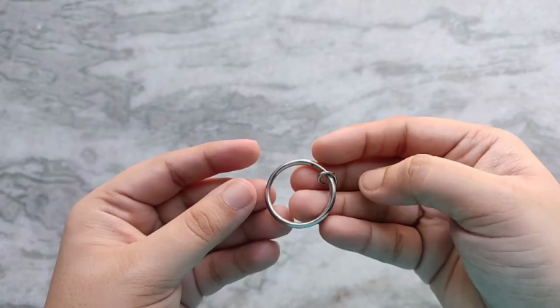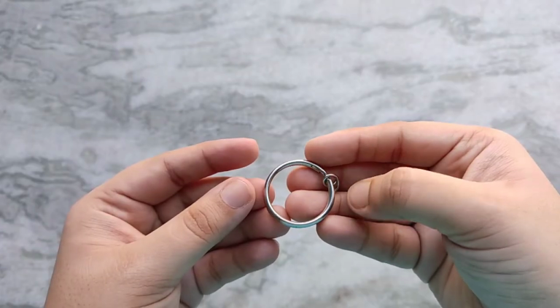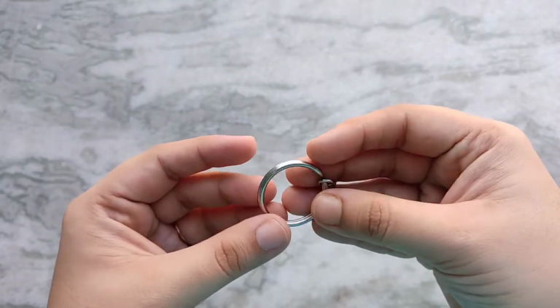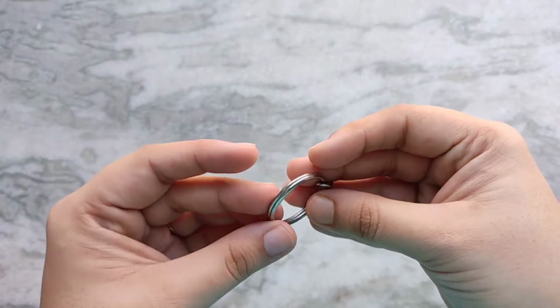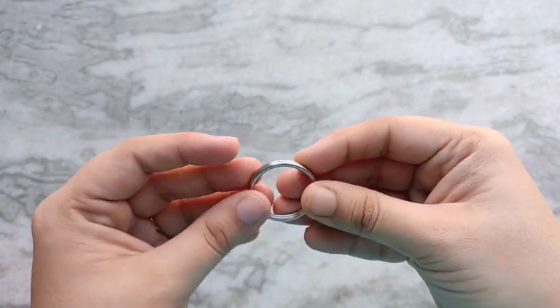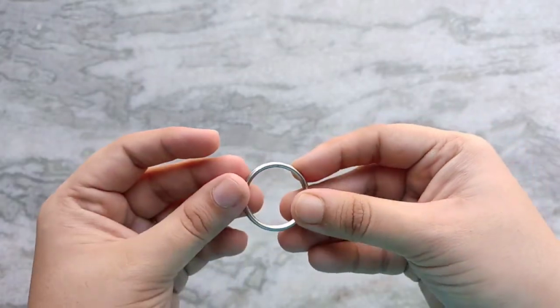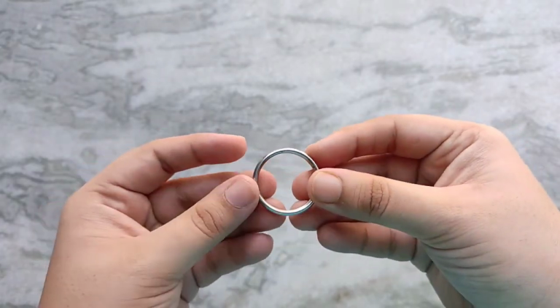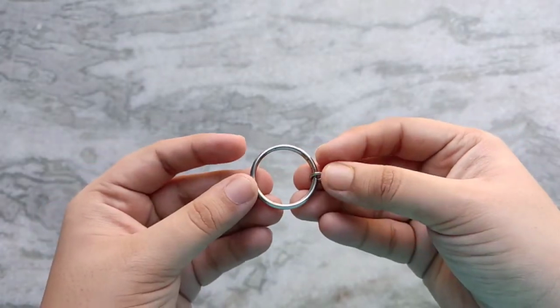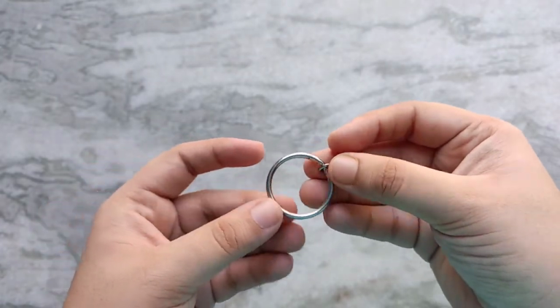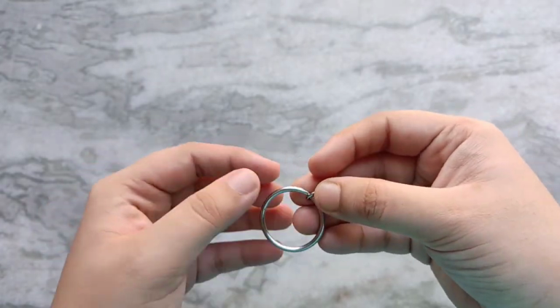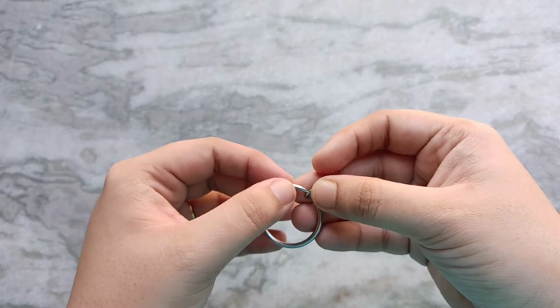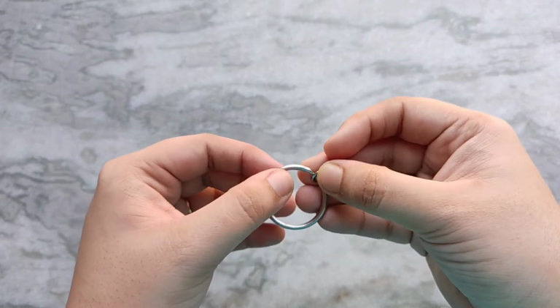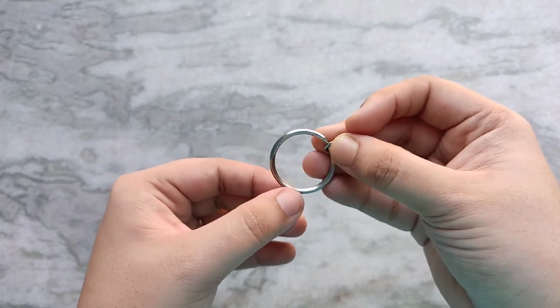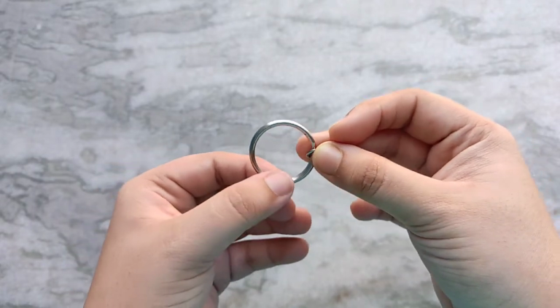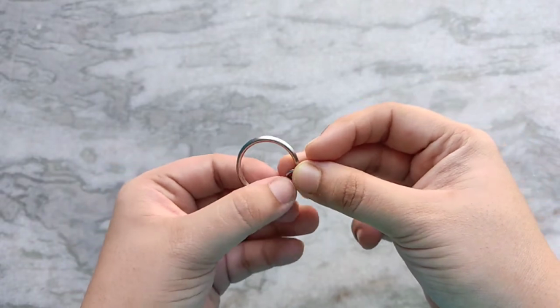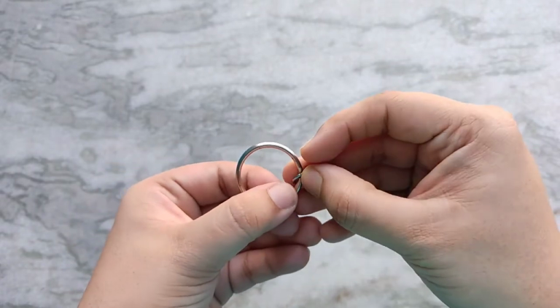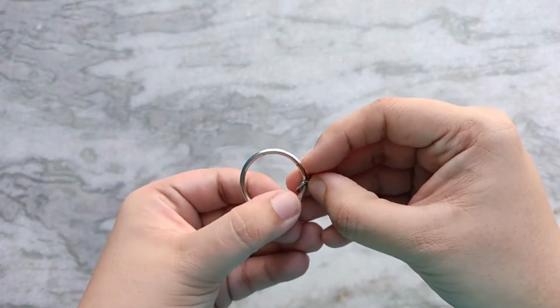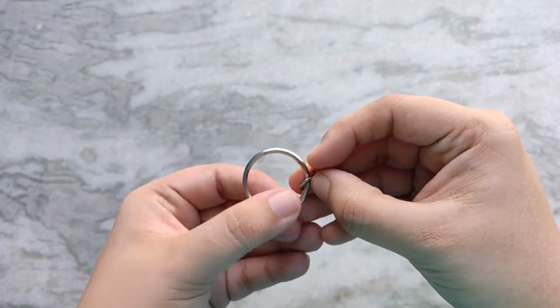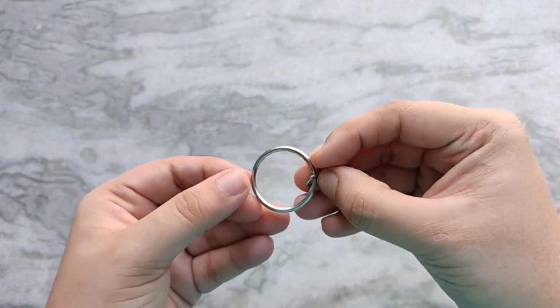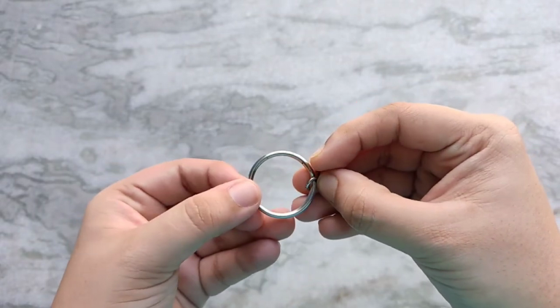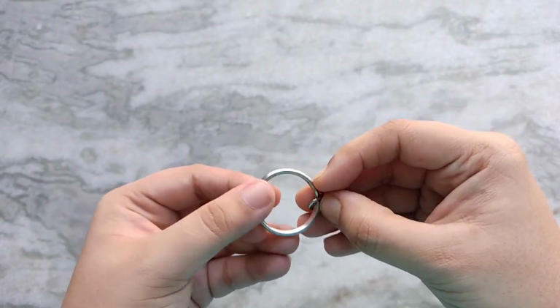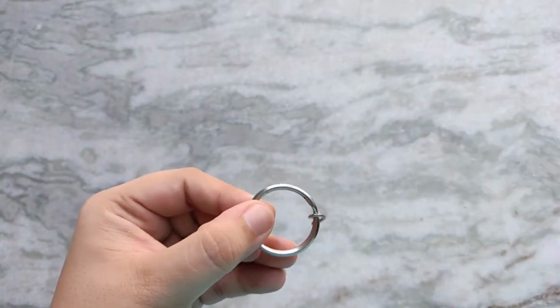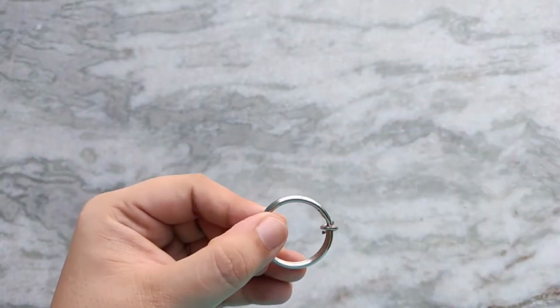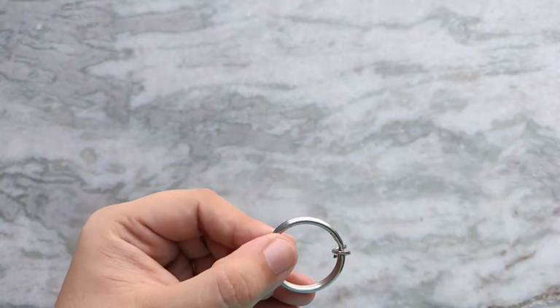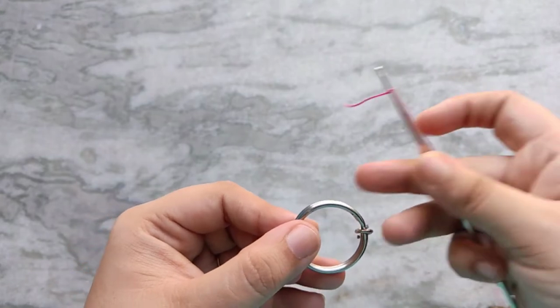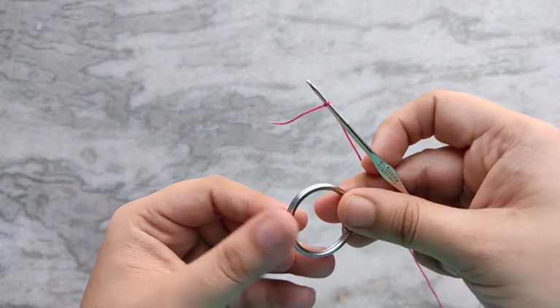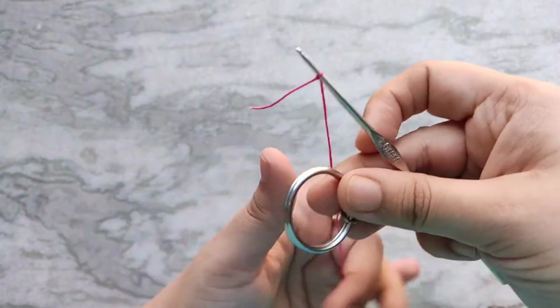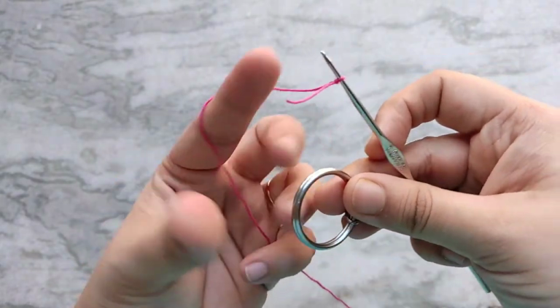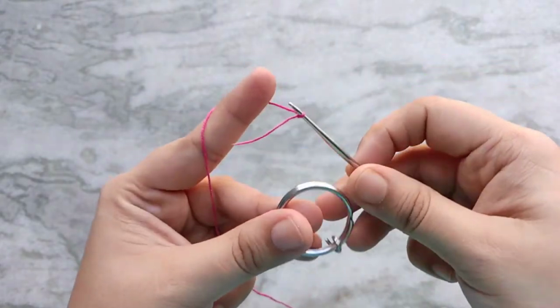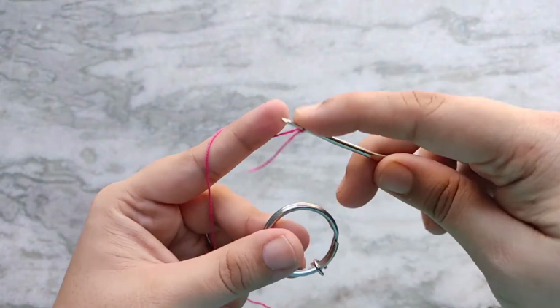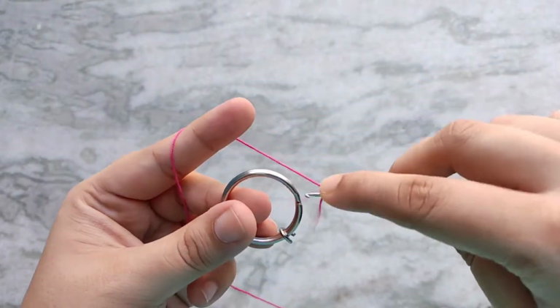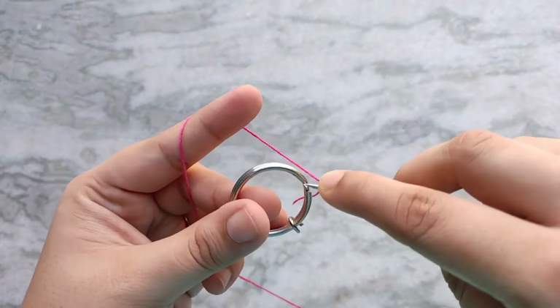For the pendant I thought using a blank keyring would be just the perfect right size and shape. On here I did the exact same steps as the earrings and I started with 49 single crochets, which is also a multiple of 4 plus 1.